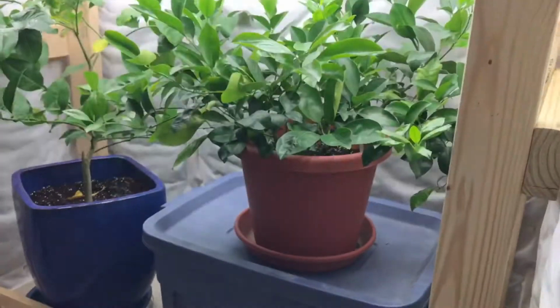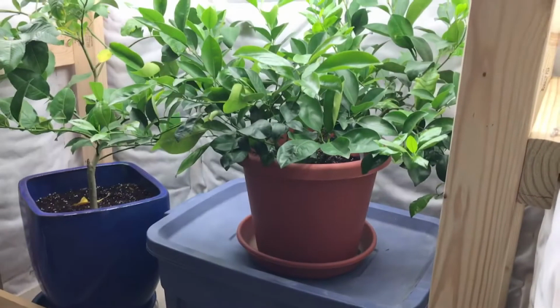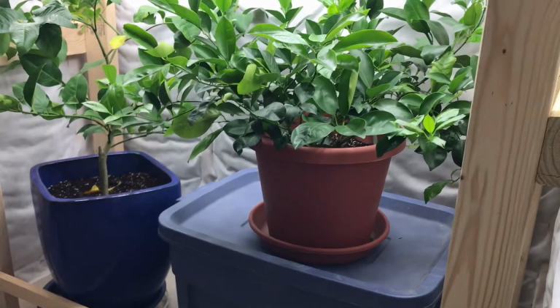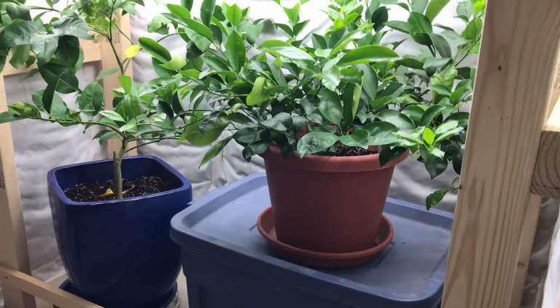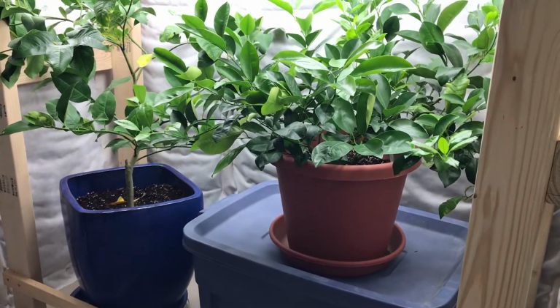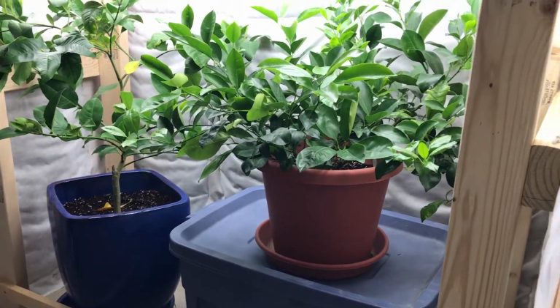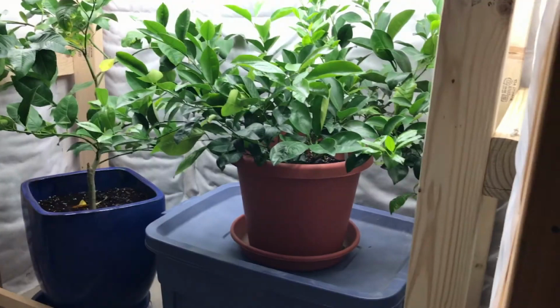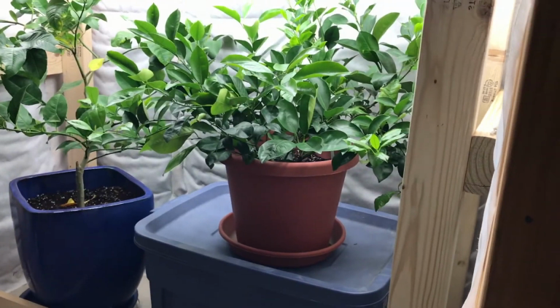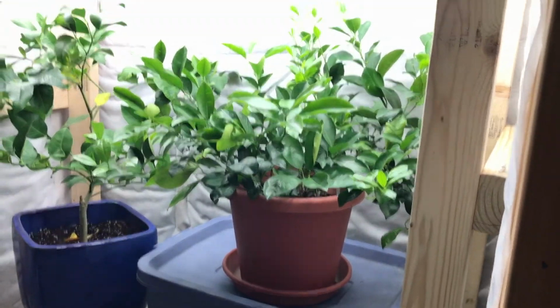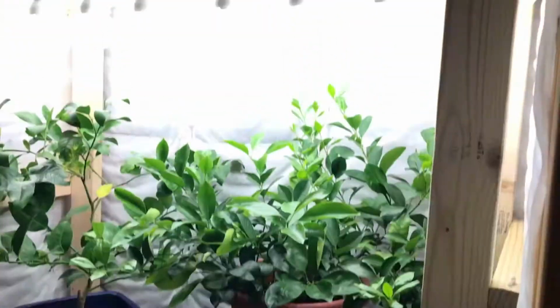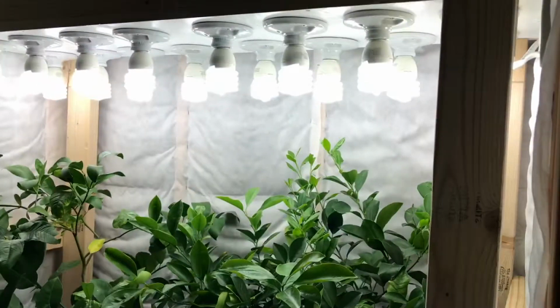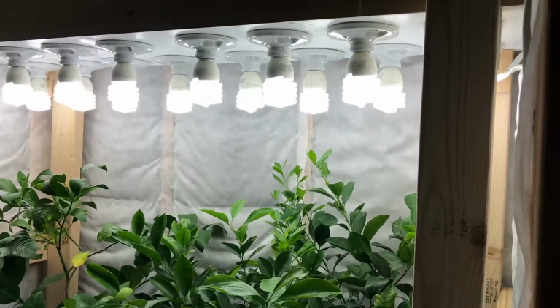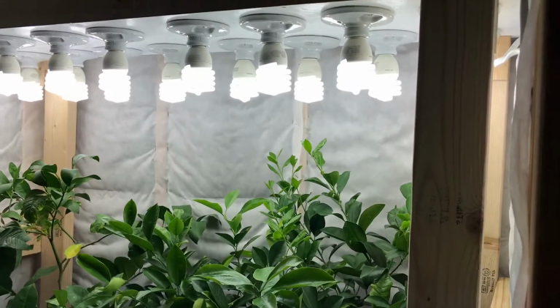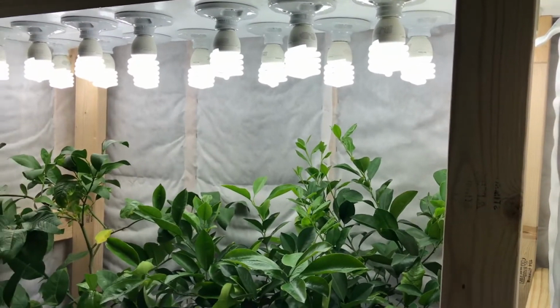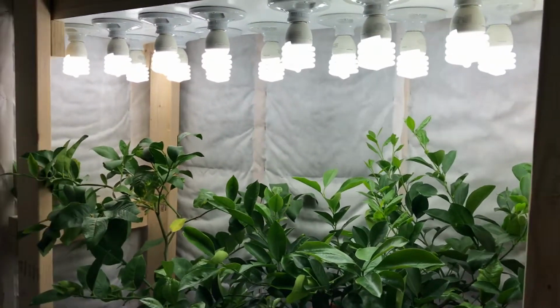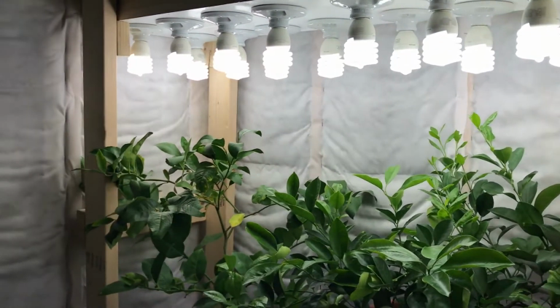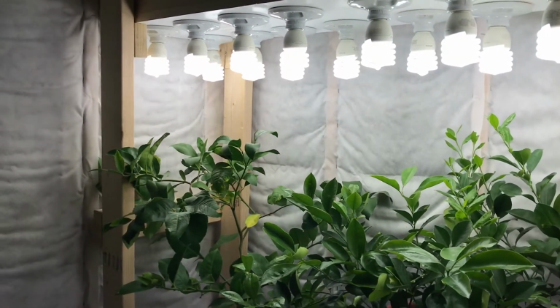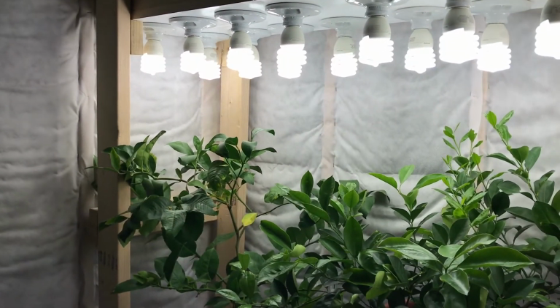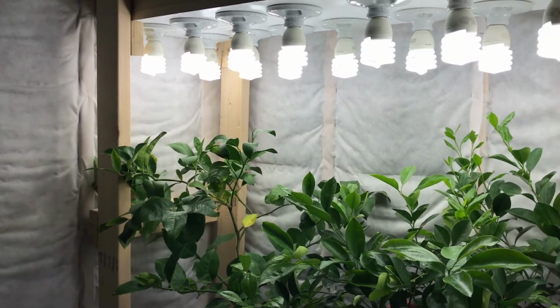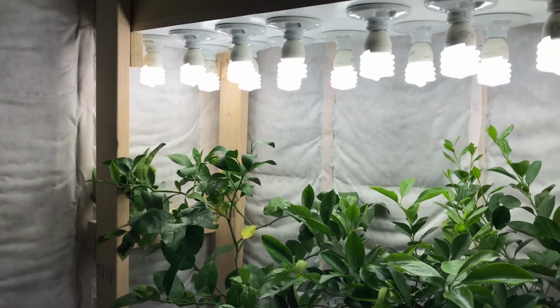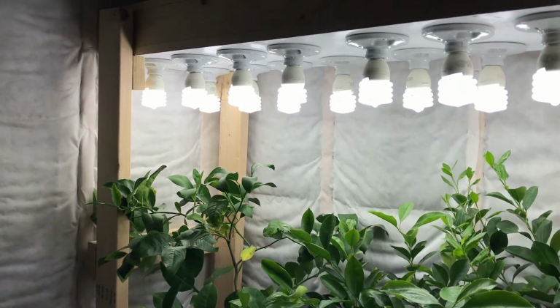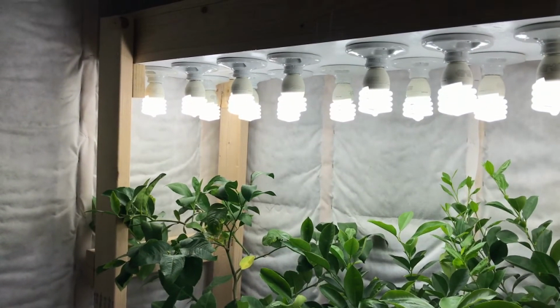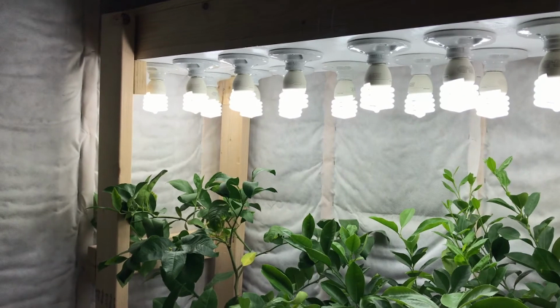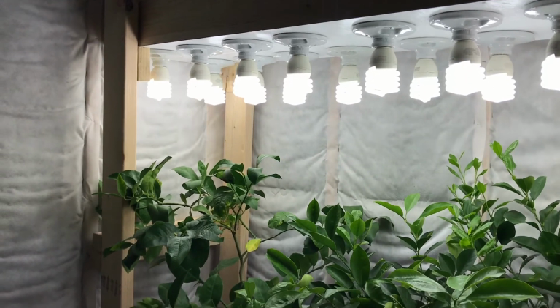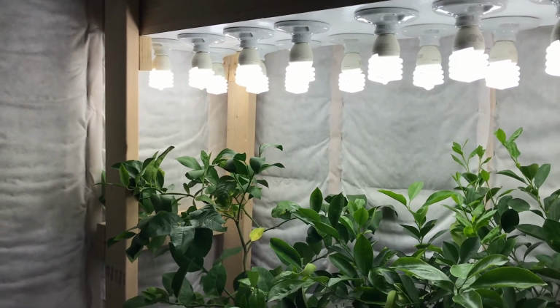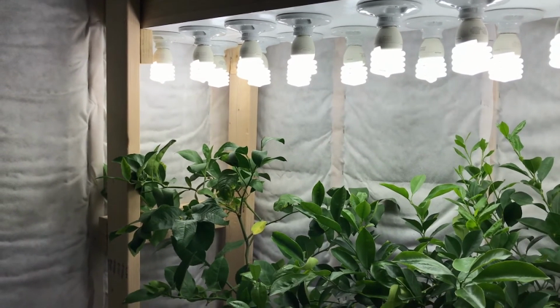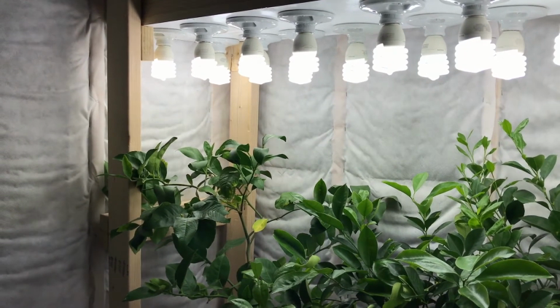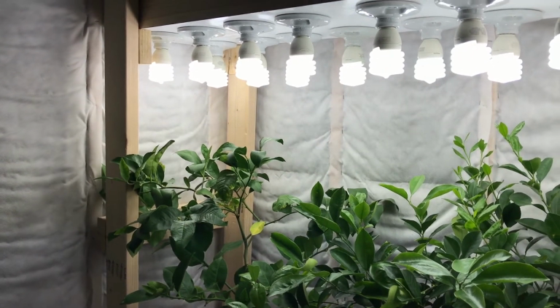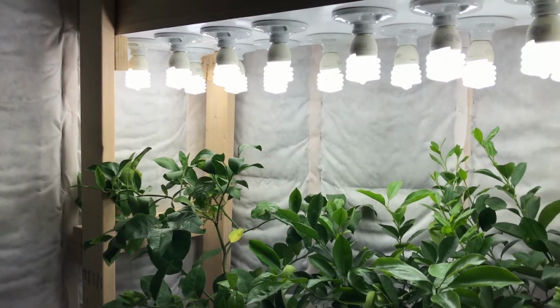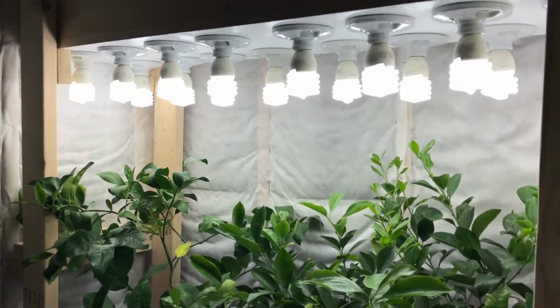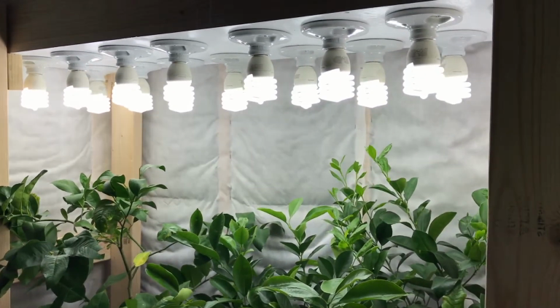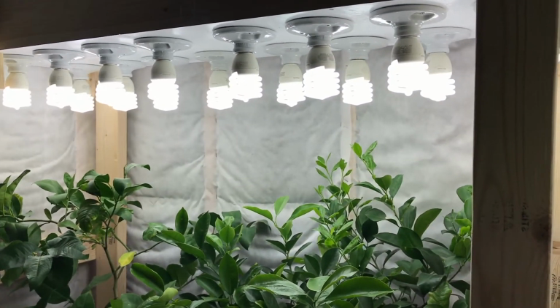I elevated the orange tree up on a tote just to get it closer to the light so it didn't start getting spindly trying to reach up for the lights. I'll just have to keep an eye on that.